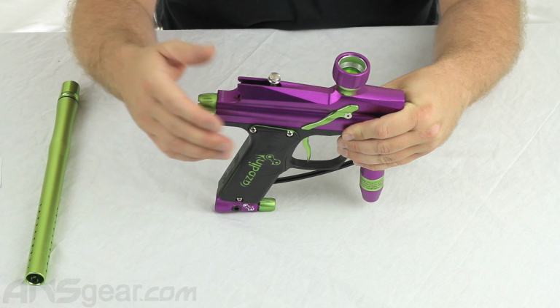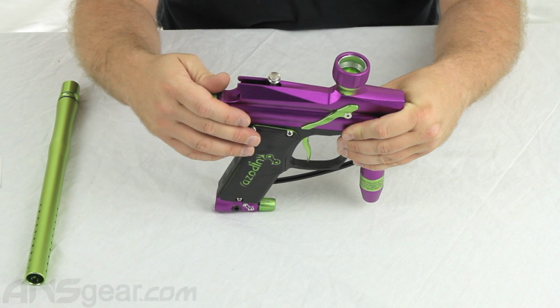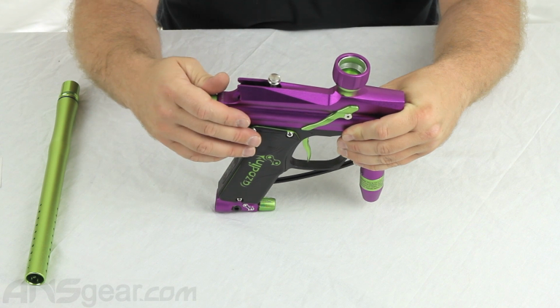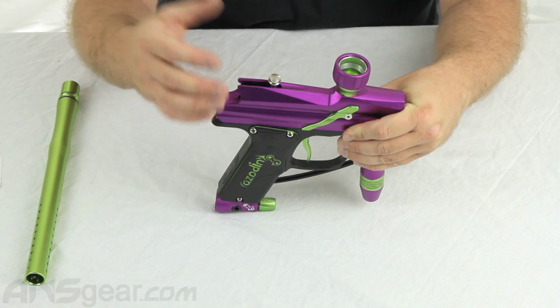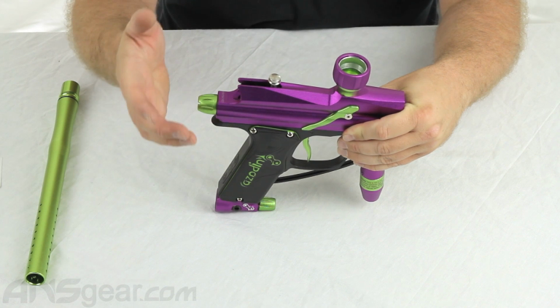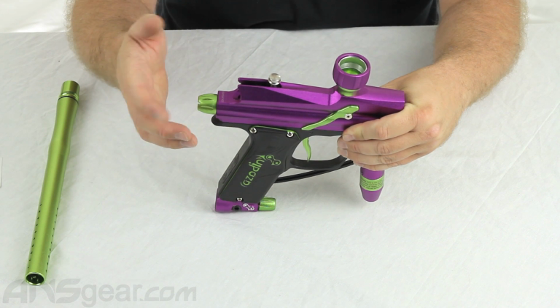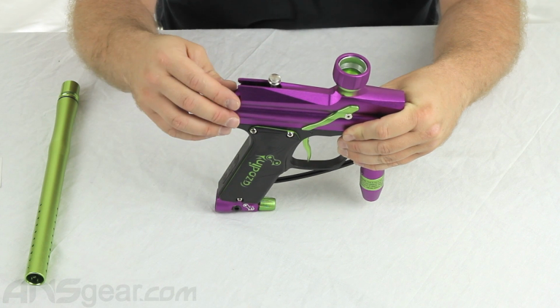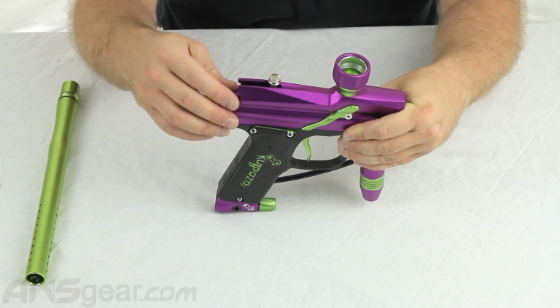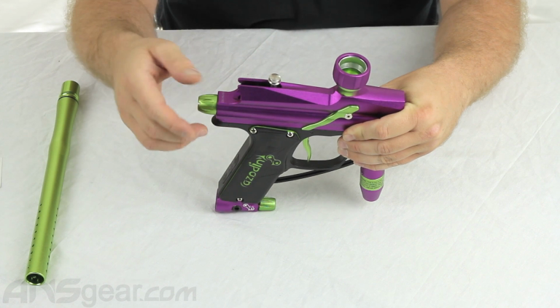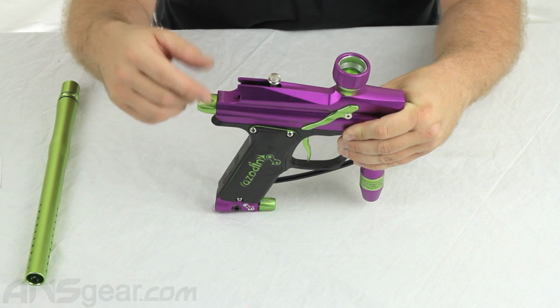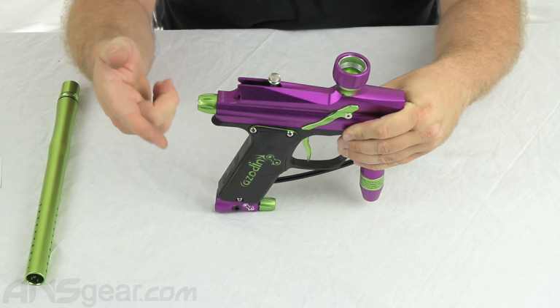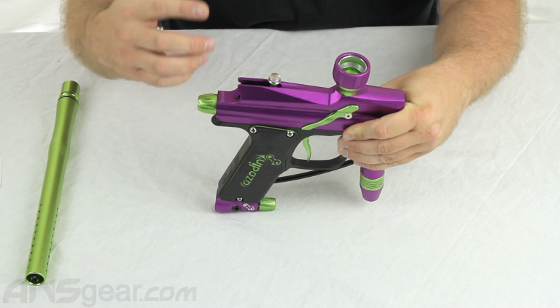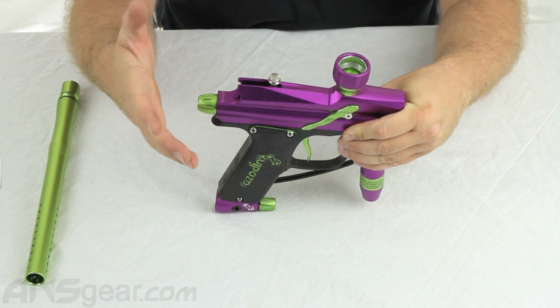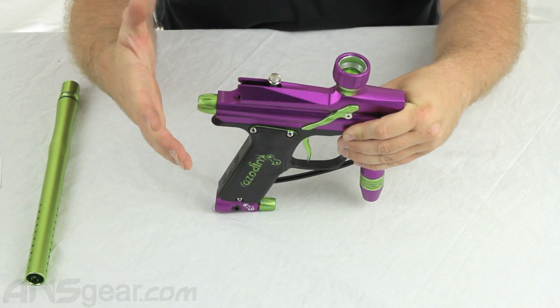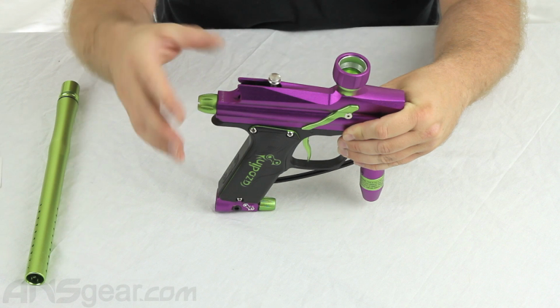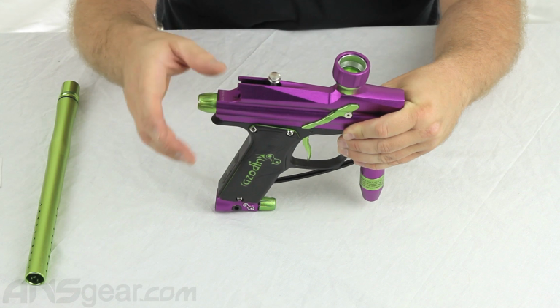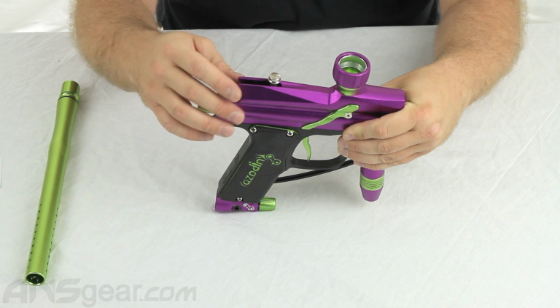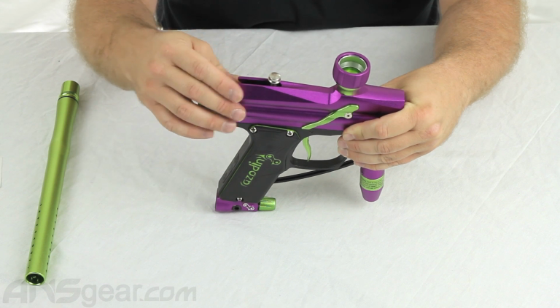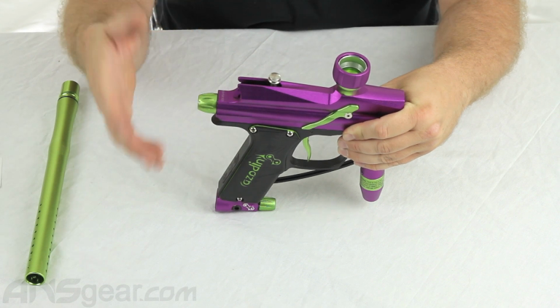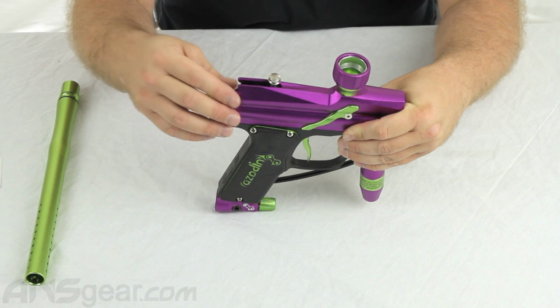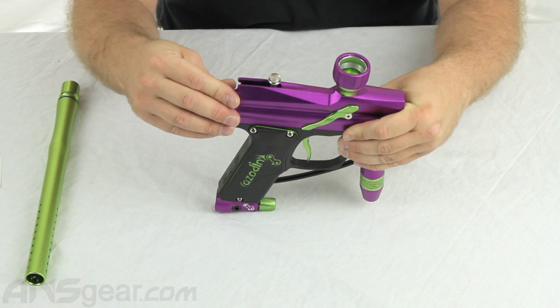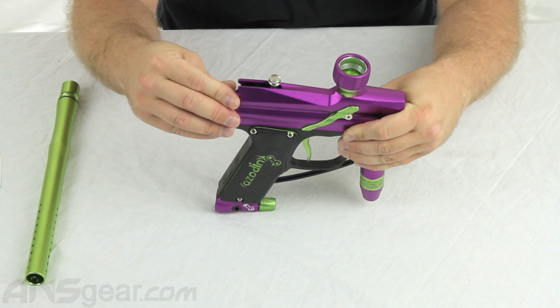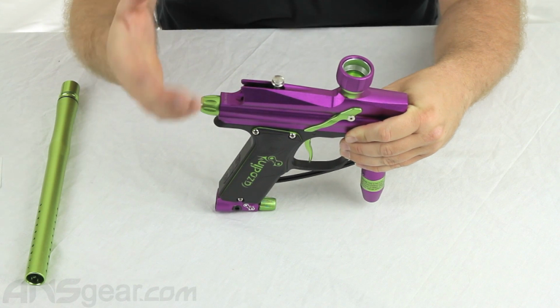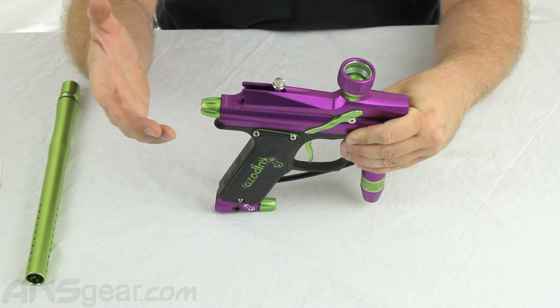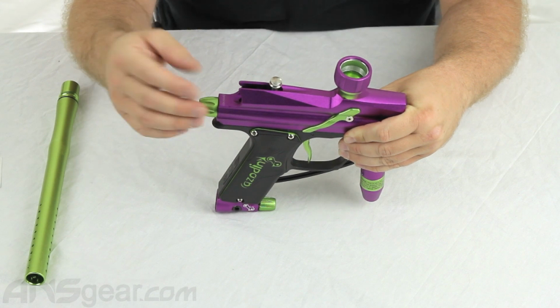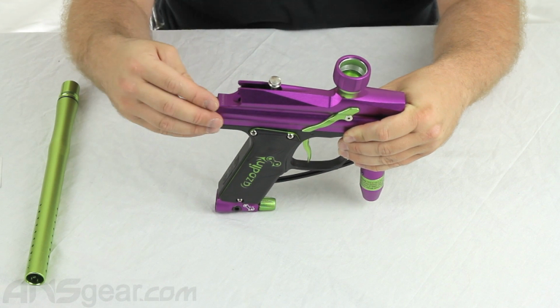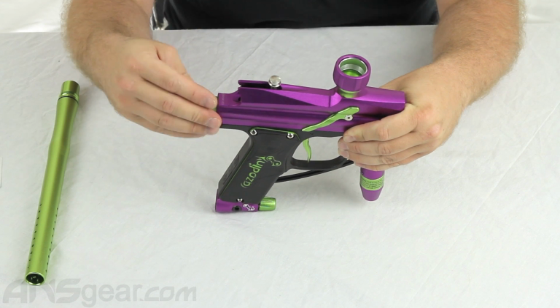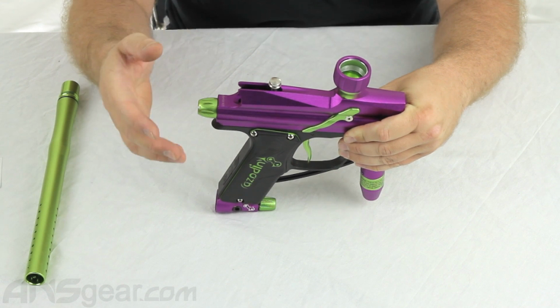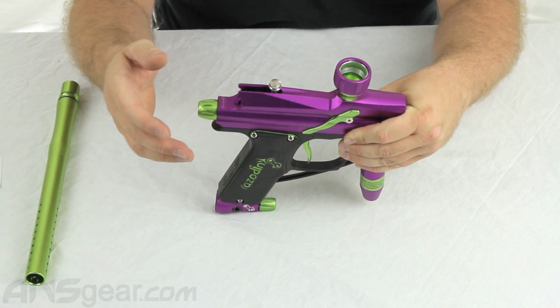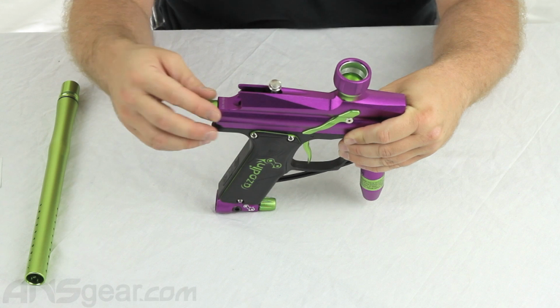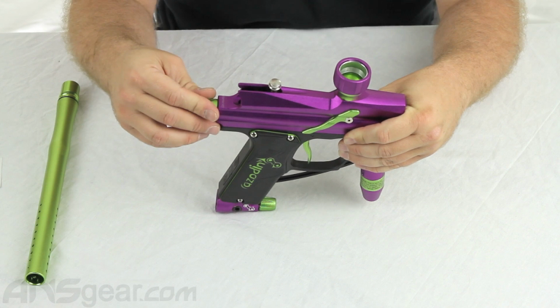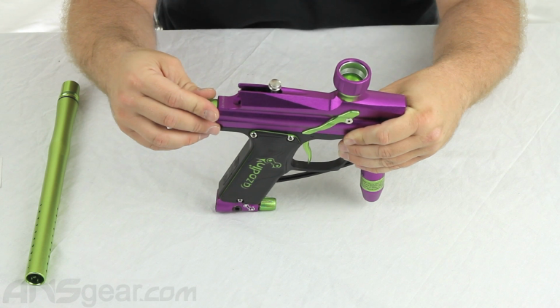So if you pull the trigger with the eyes off, it's going to shoot whether it be a paintball, your finger, whatever is inside there. So be very careful if you have your eyes off — you're more likely to chop paint. Always try to shoot your gun with the eyes on.